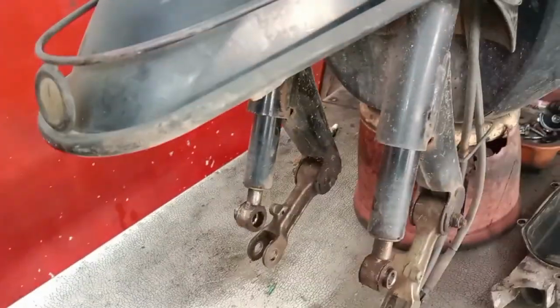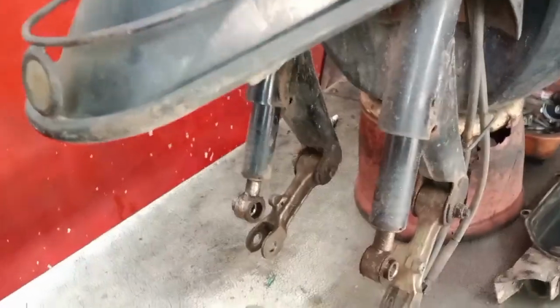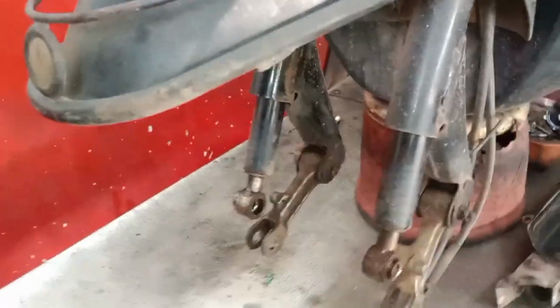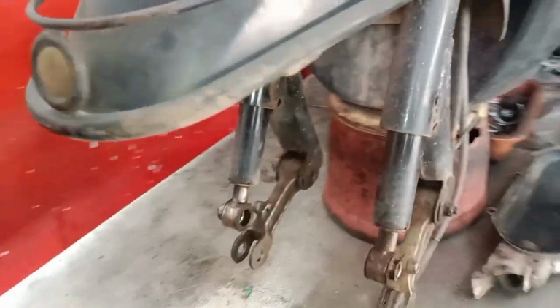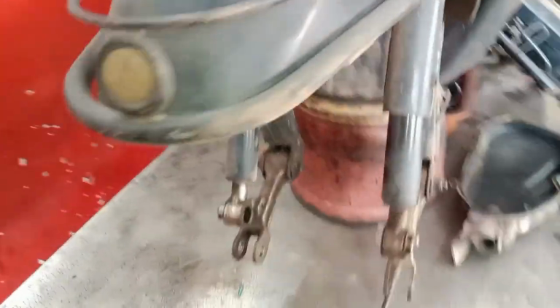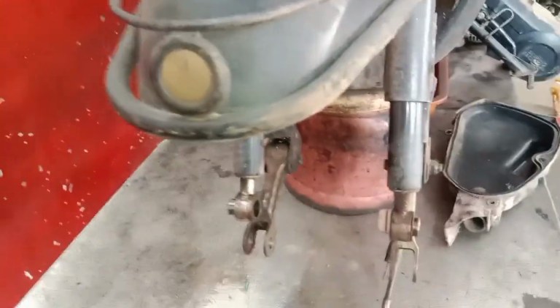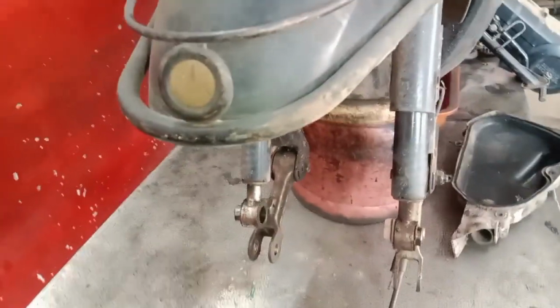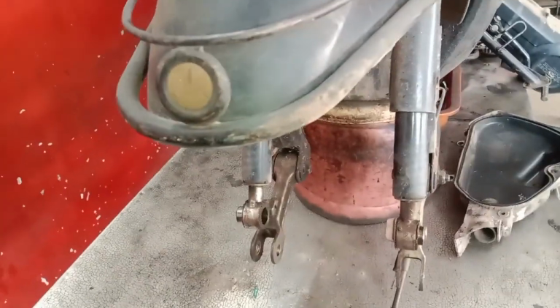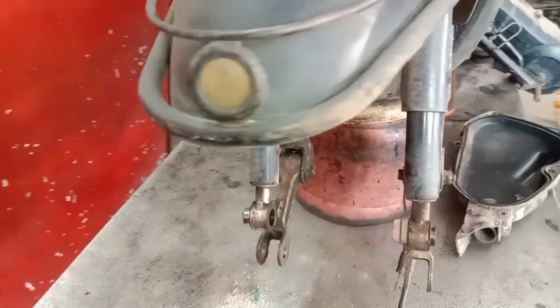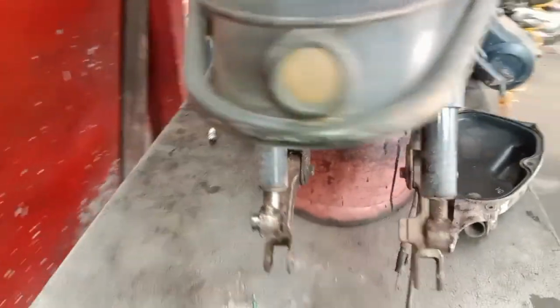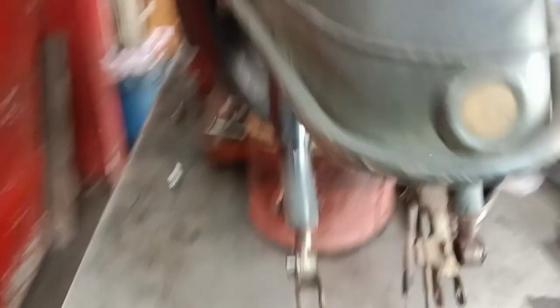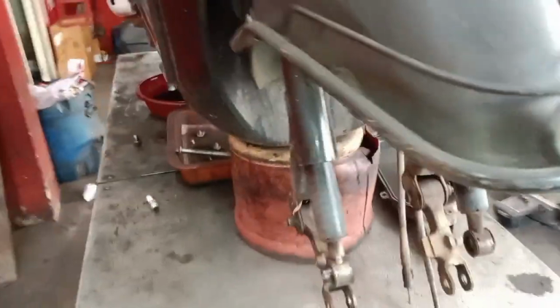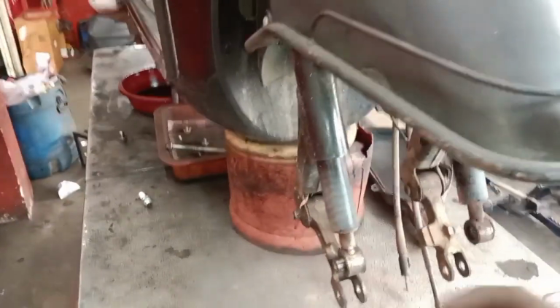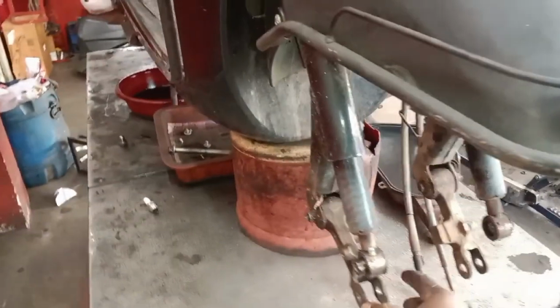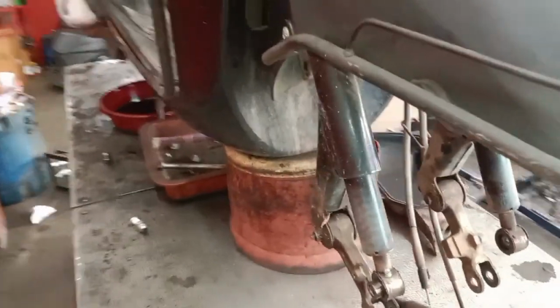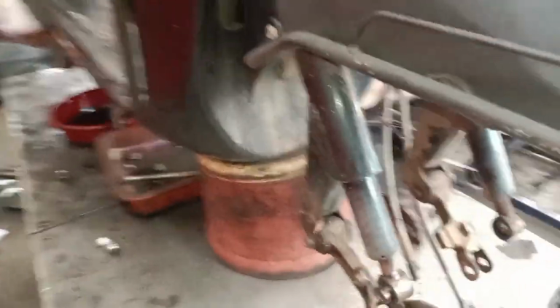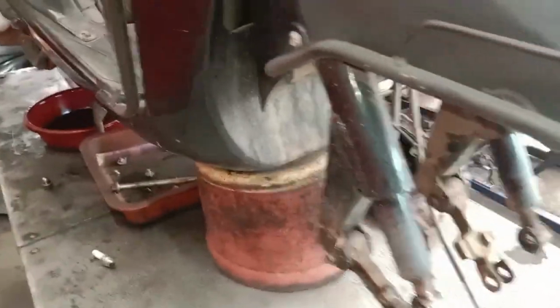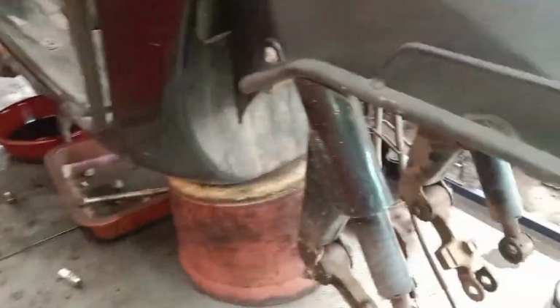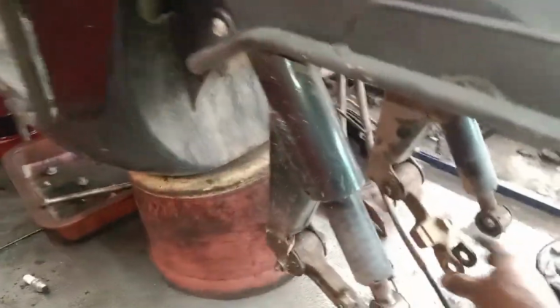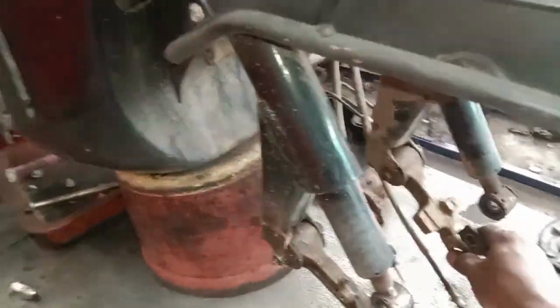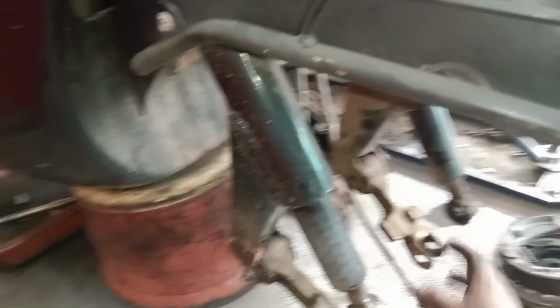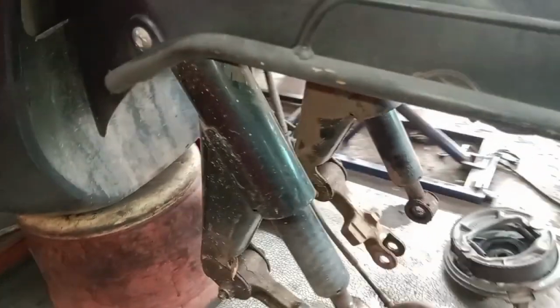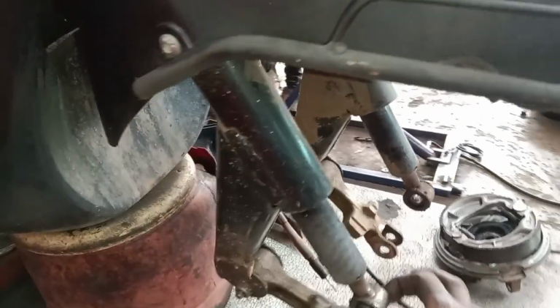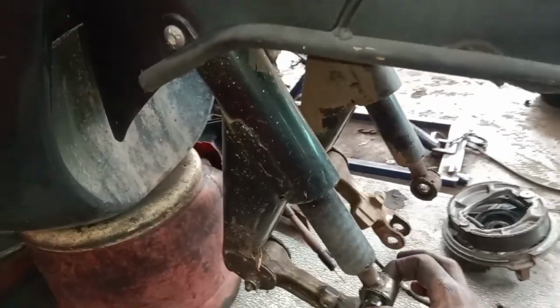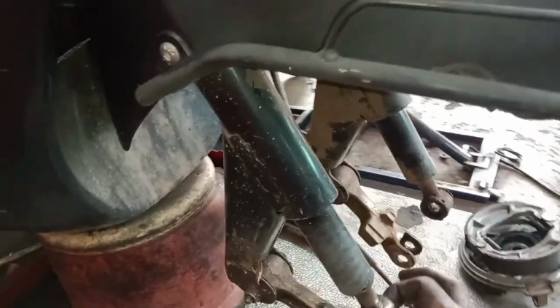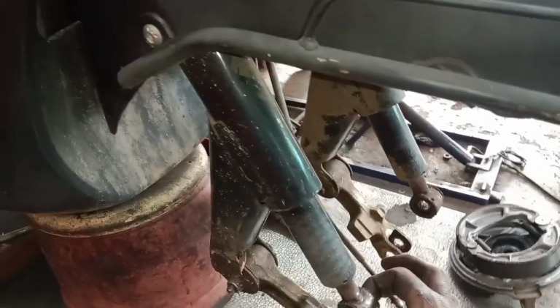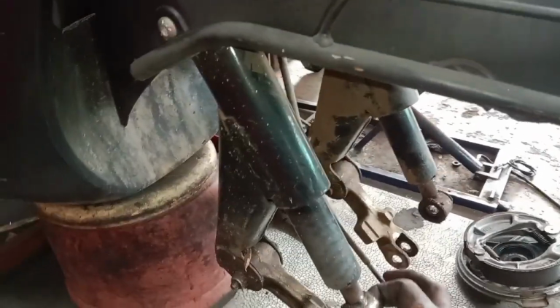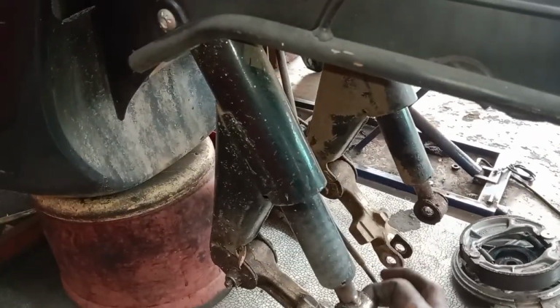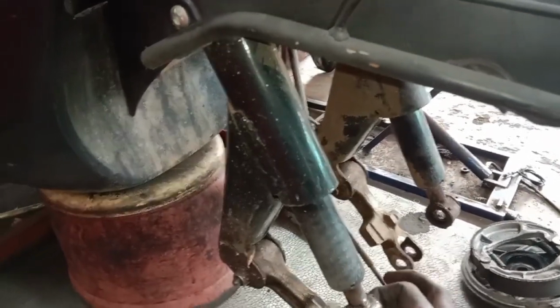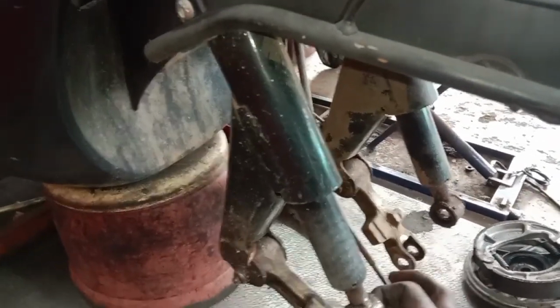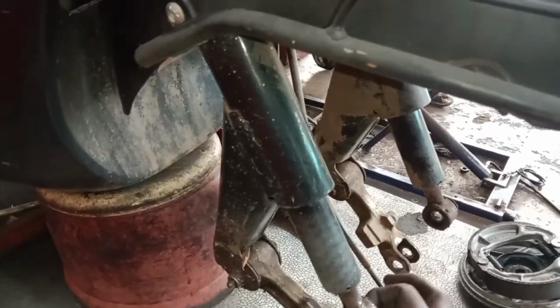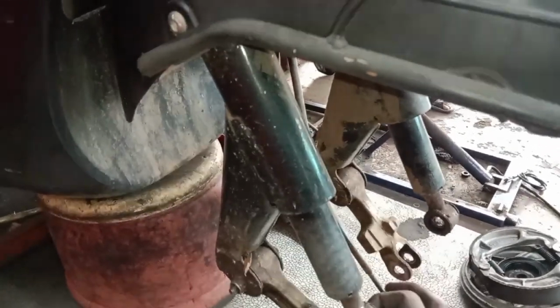The length of the suspension is noted. The length of the suspension relates to the rear.